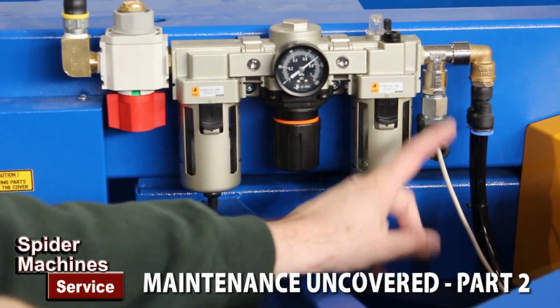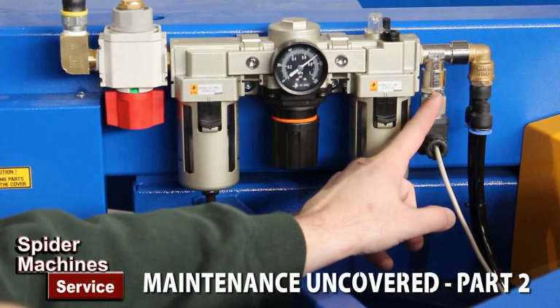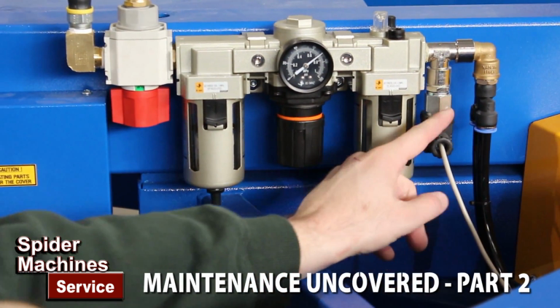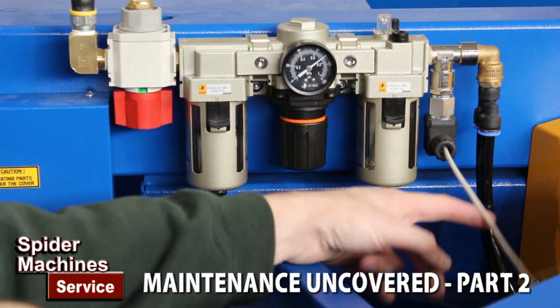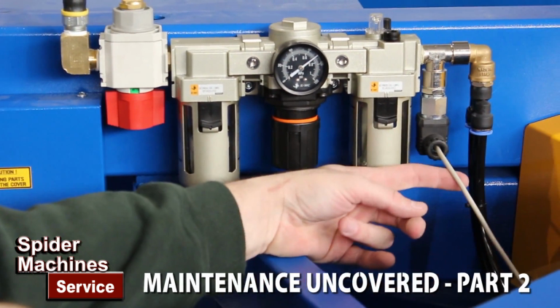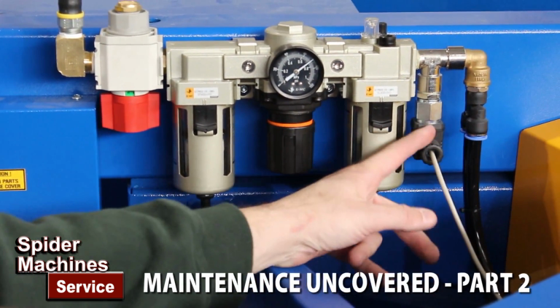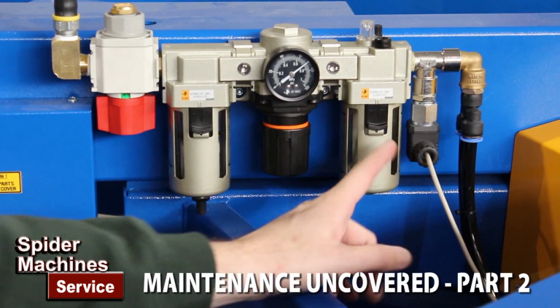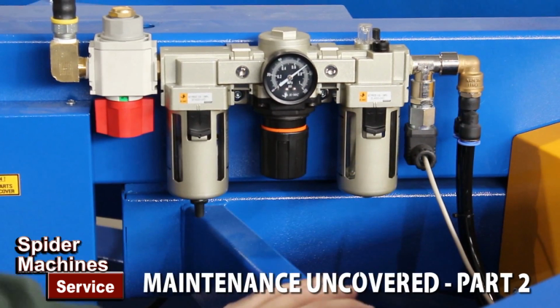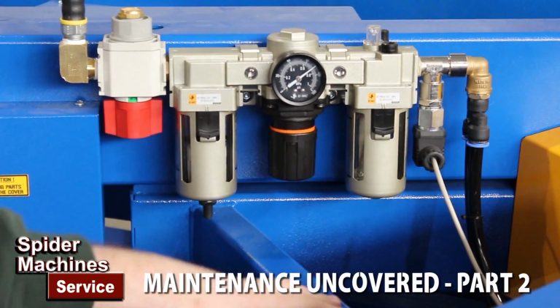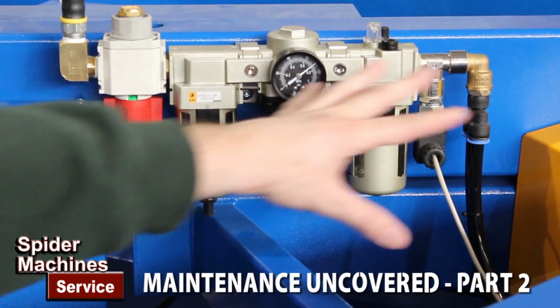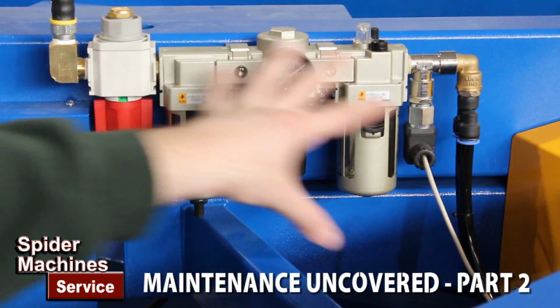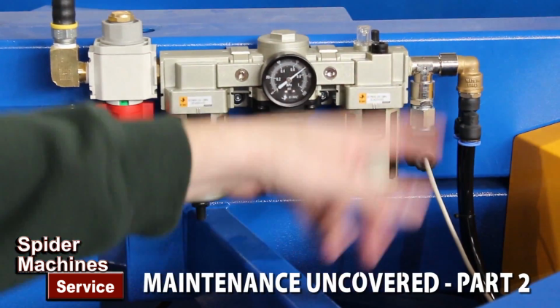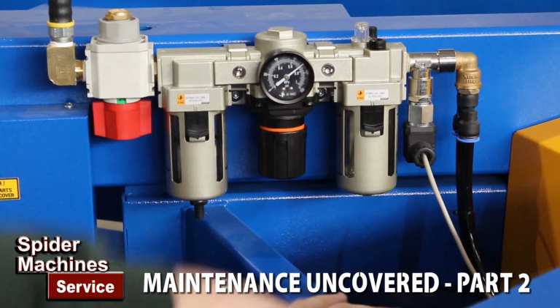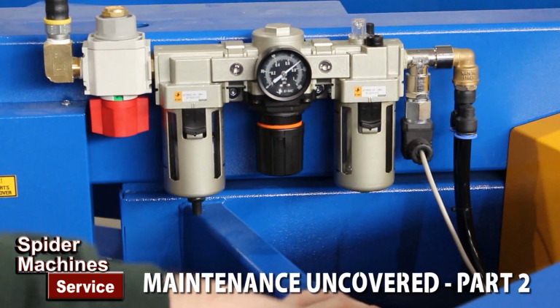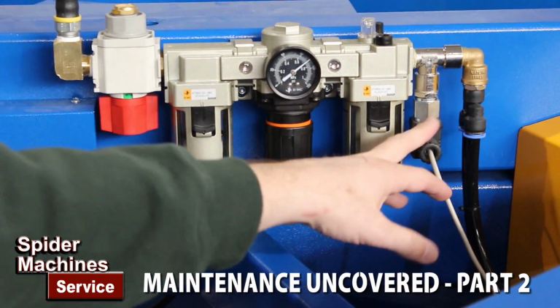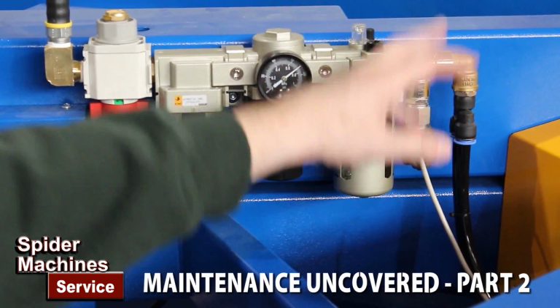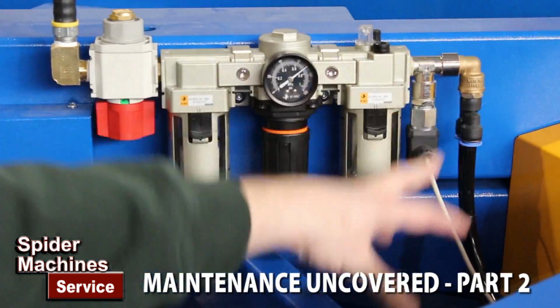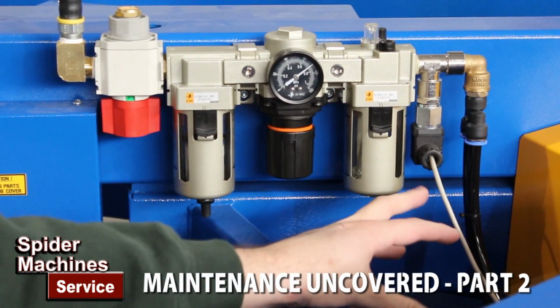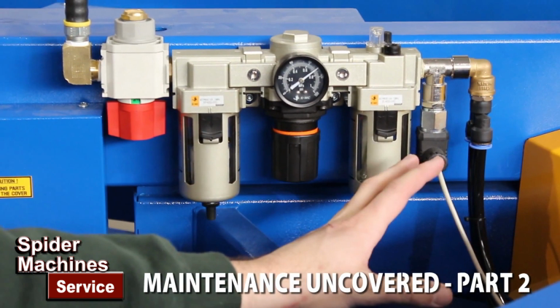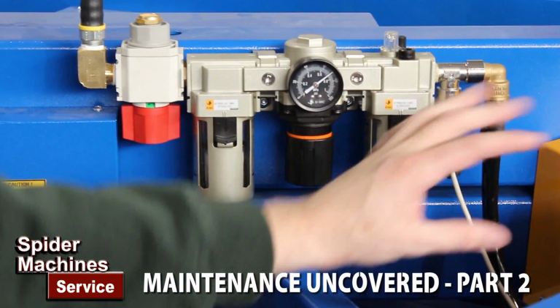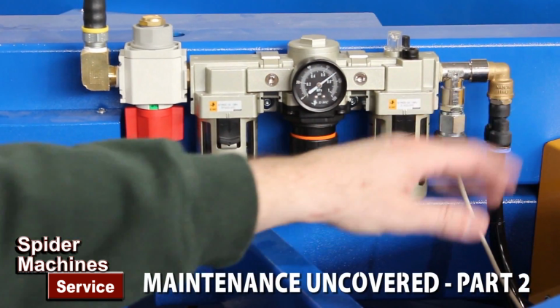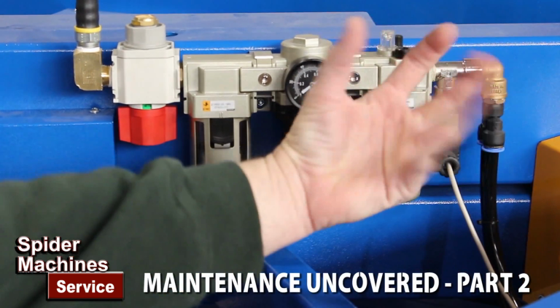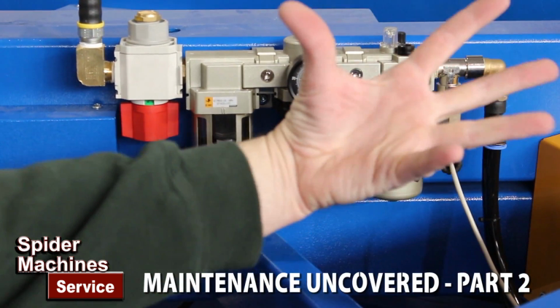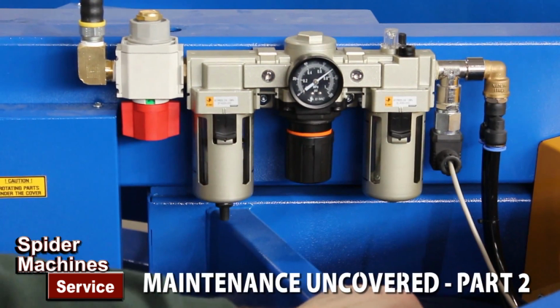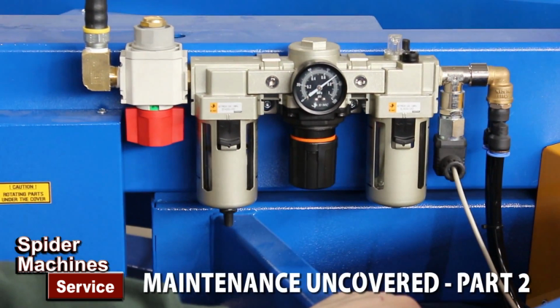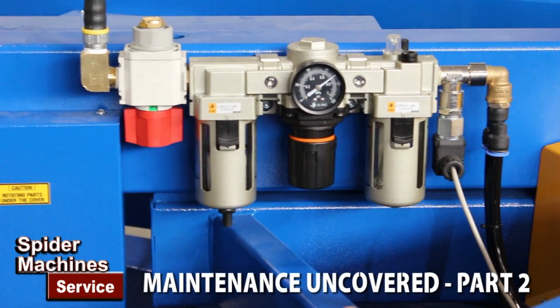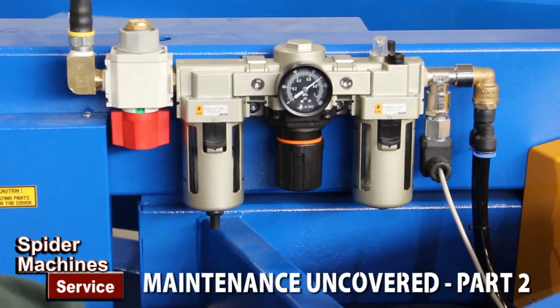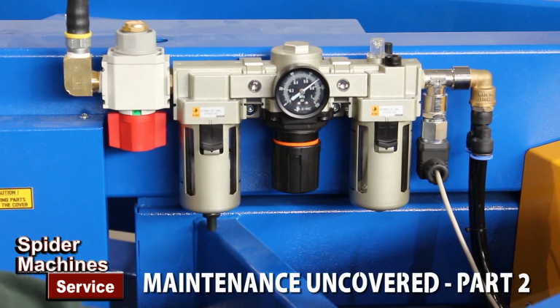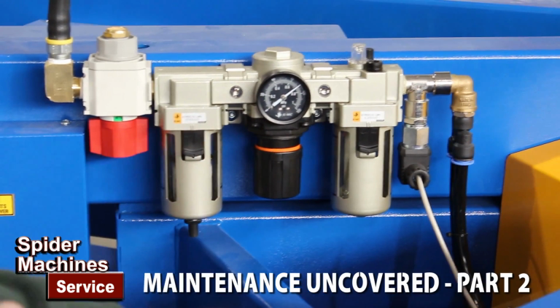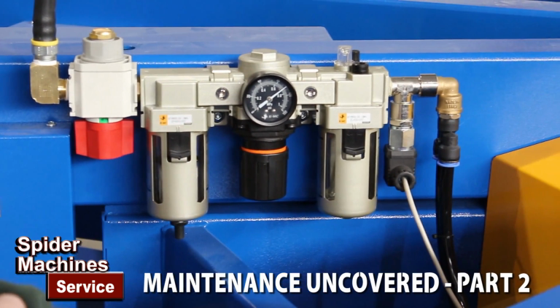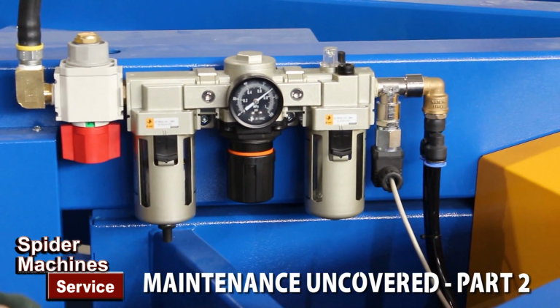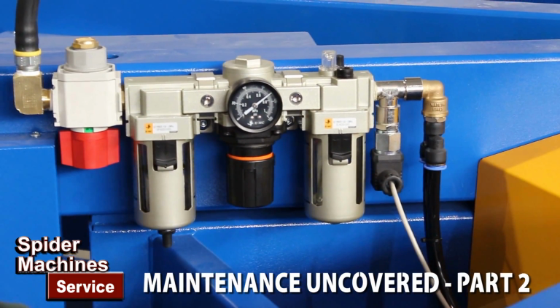And this is a pressure switch. This tells the machine that yes, we have enough pressure in the system to operate. When the pressure drops below a certain level, the machine will stop and an alarm will come up on the screen telling you that you have a low pressure situation.